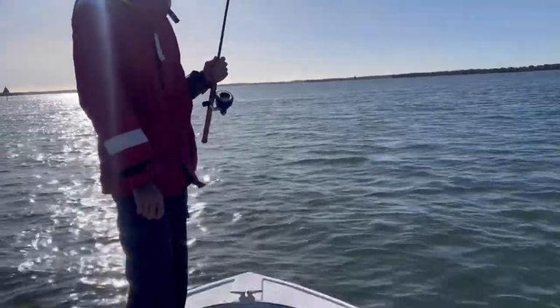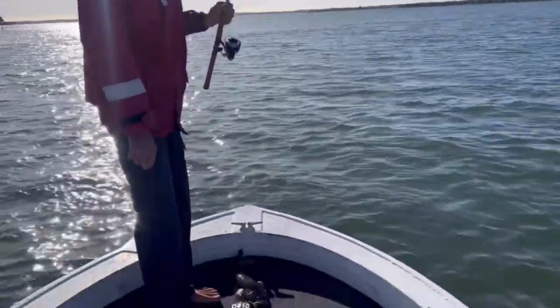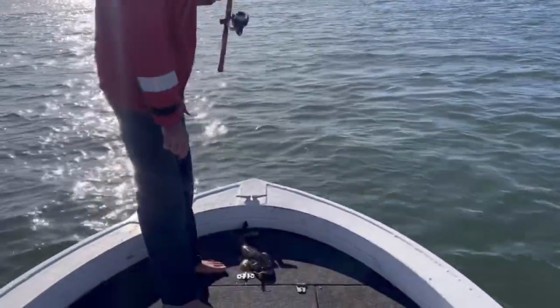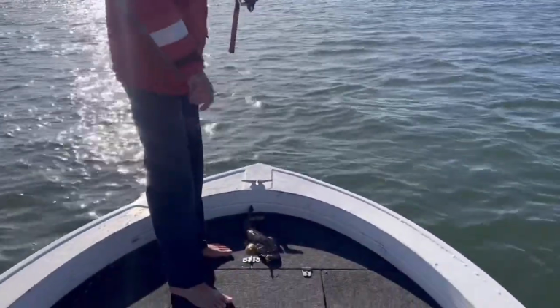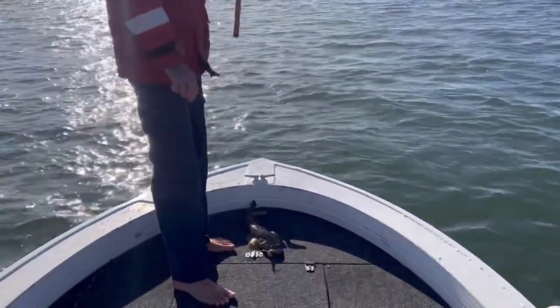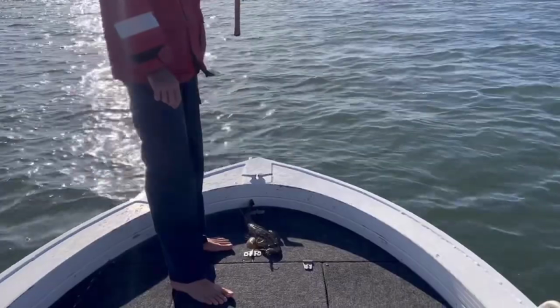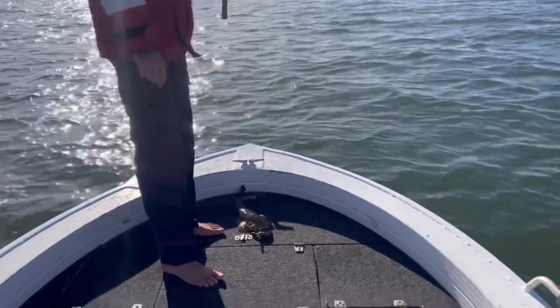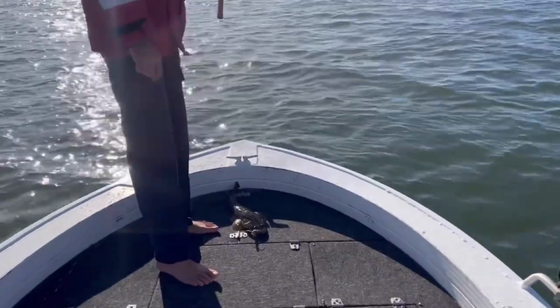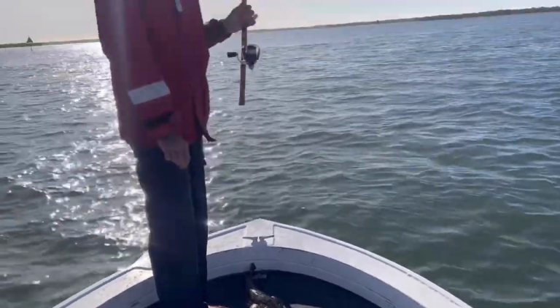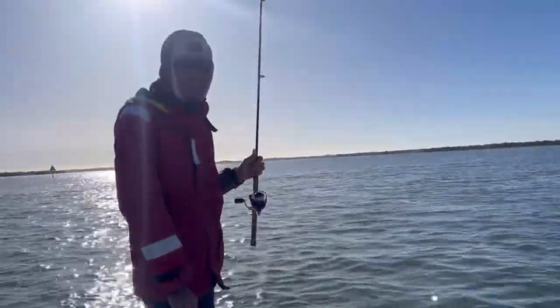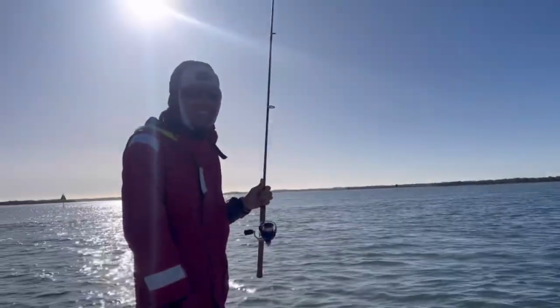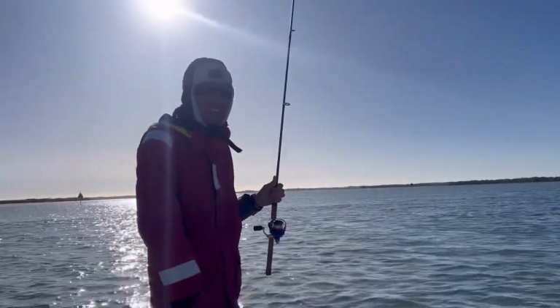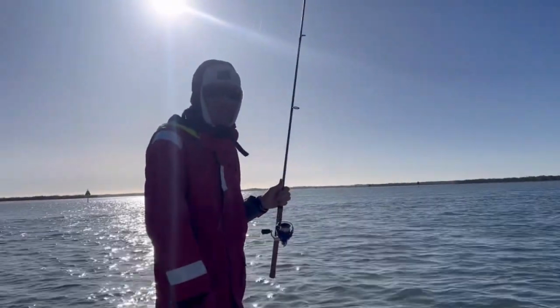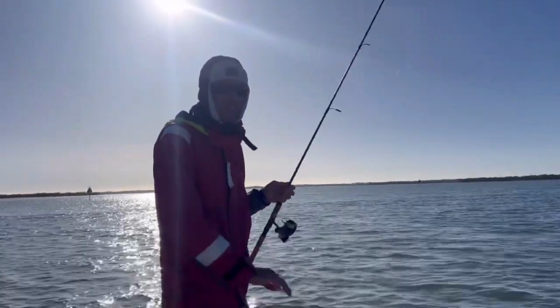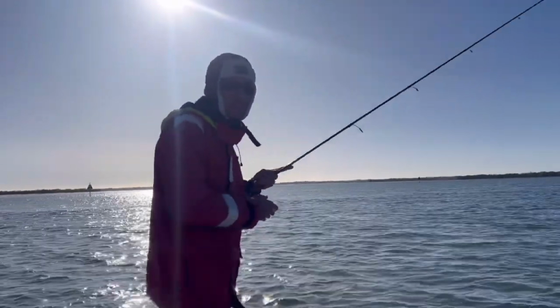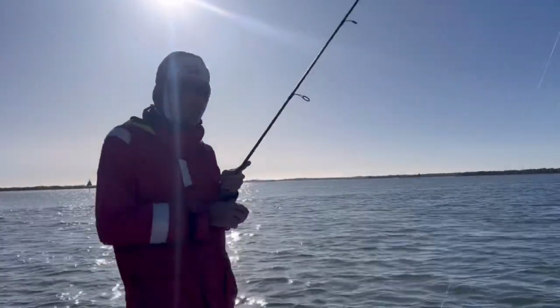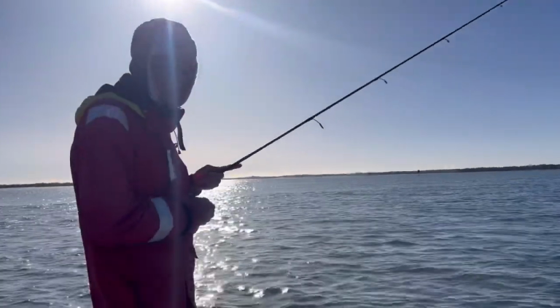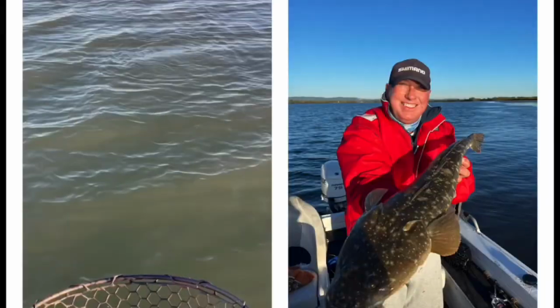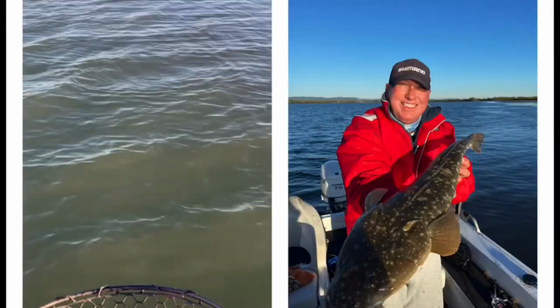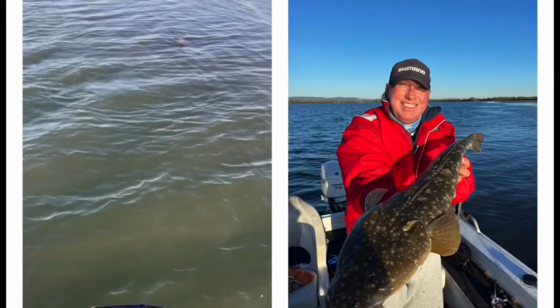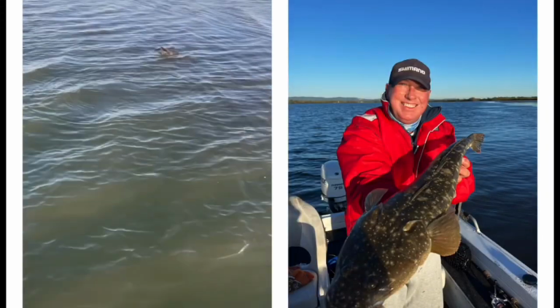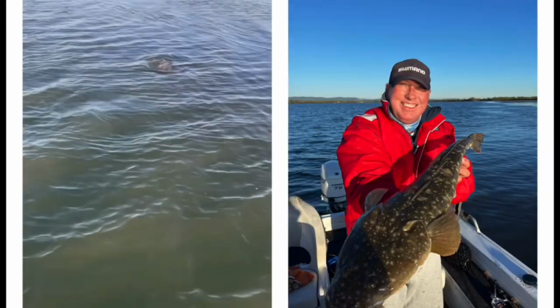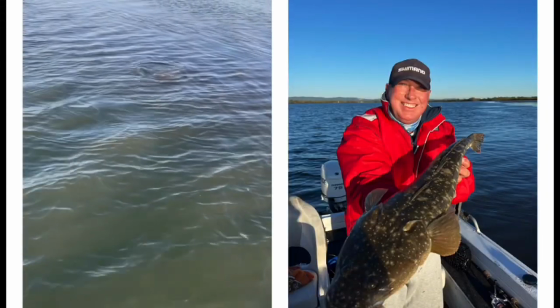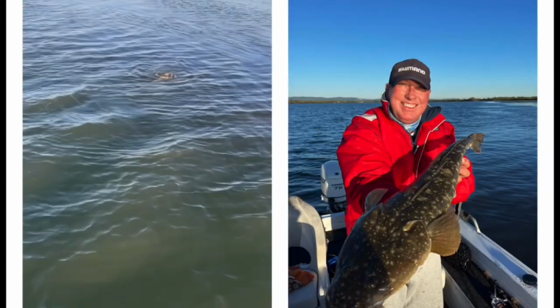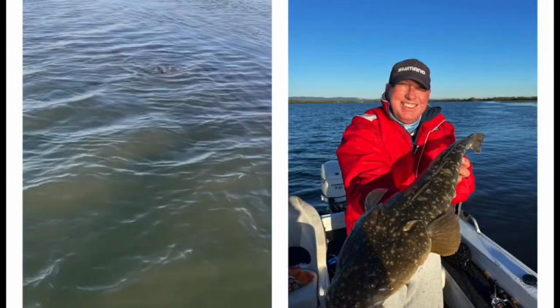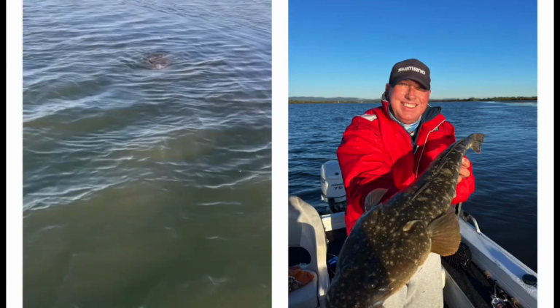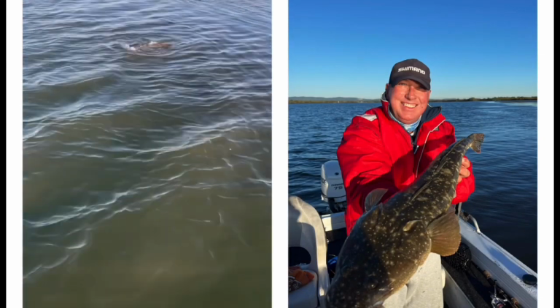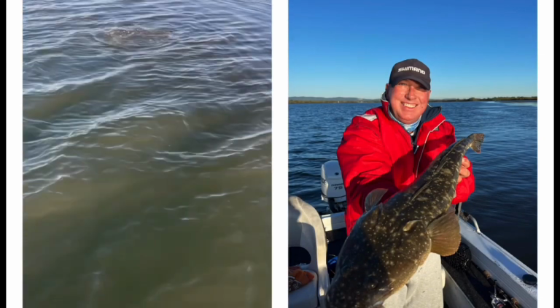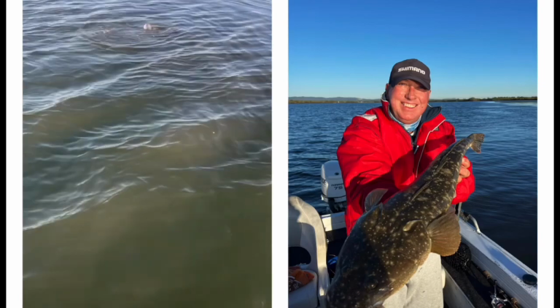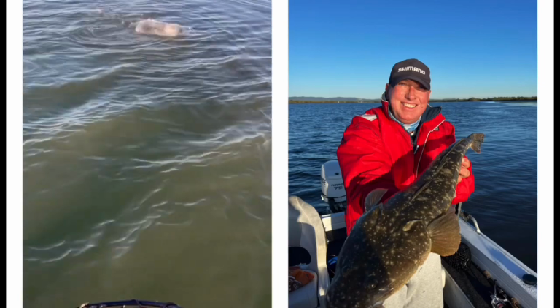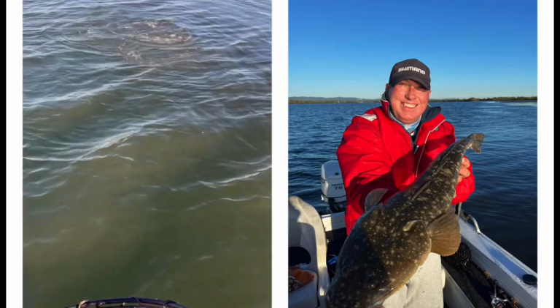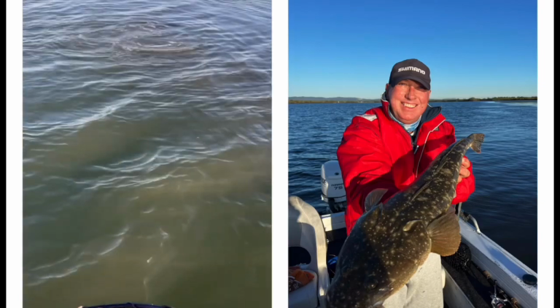The reason we're netting him is we're going to keep a couple for dinner. Normally we net them and nicely let them go, but this one's going to the table tonight. I'll just pull them in — might be a baby. I'd say 75.